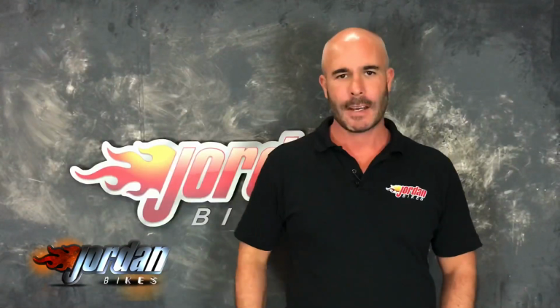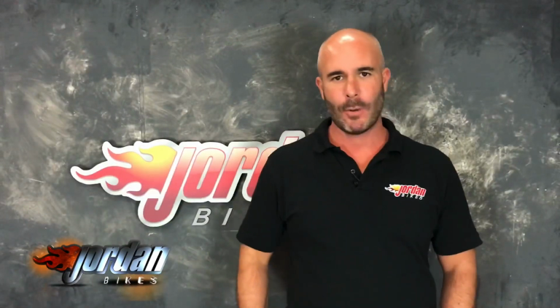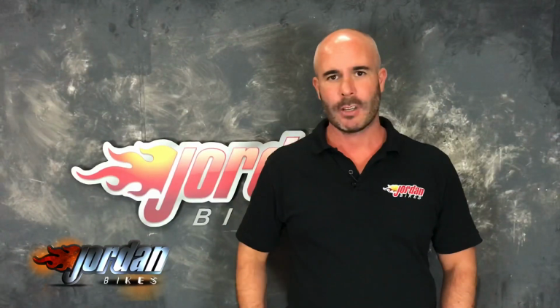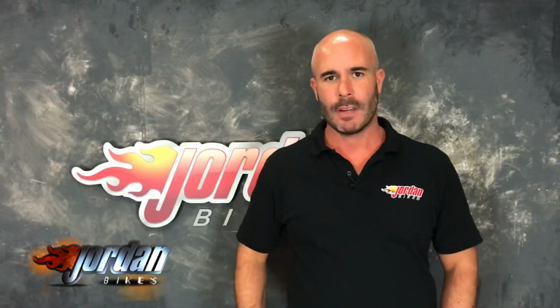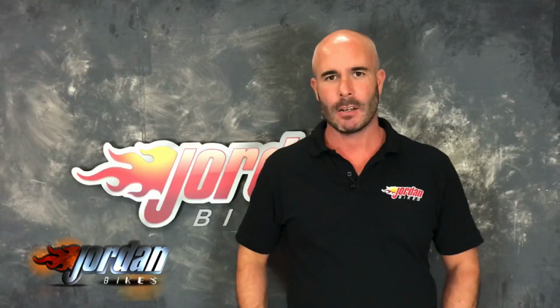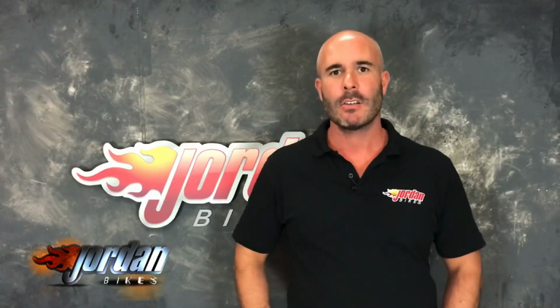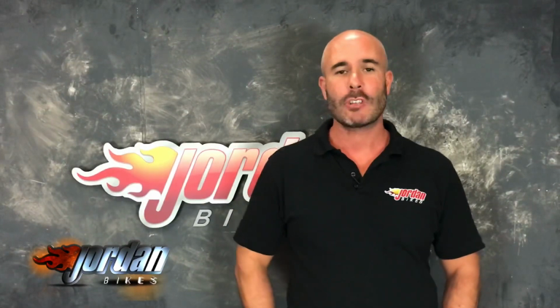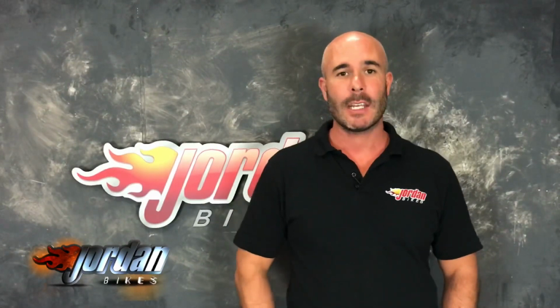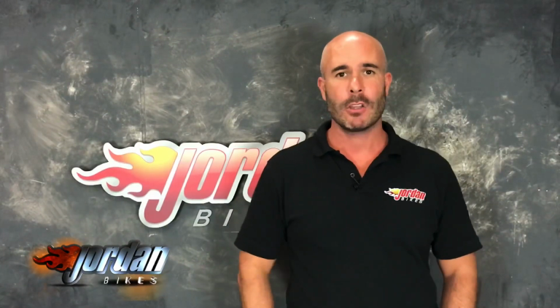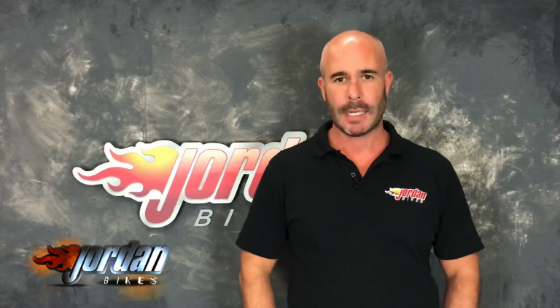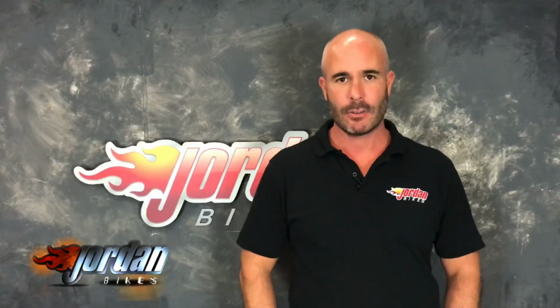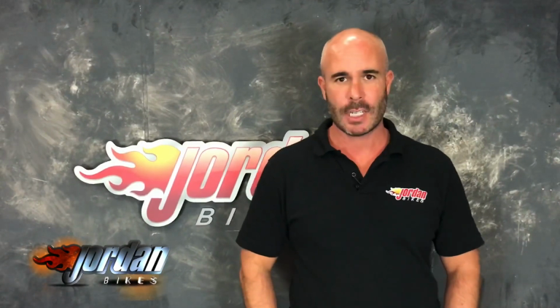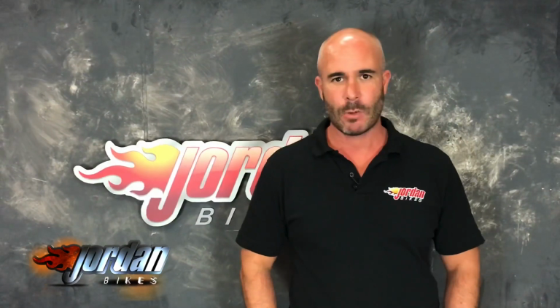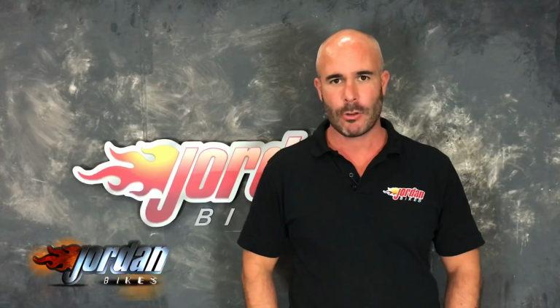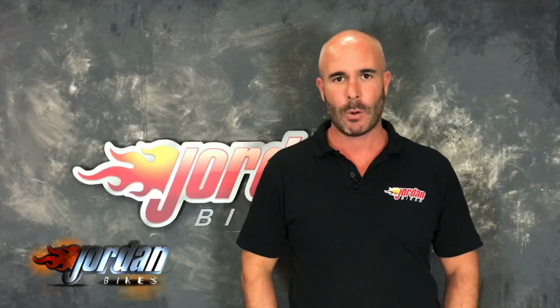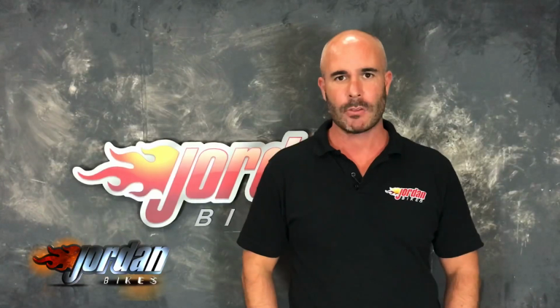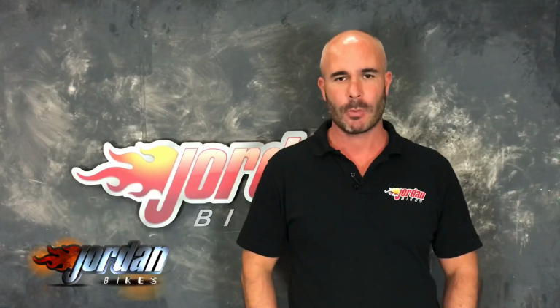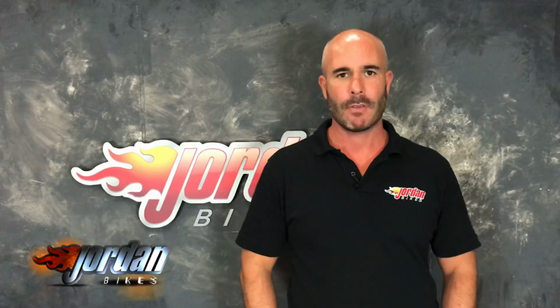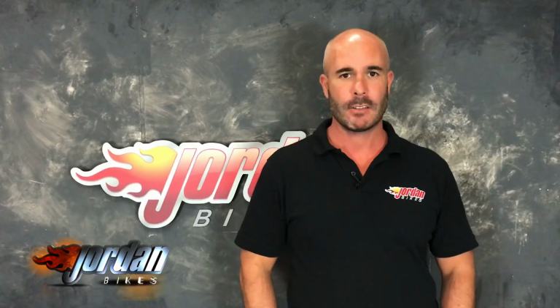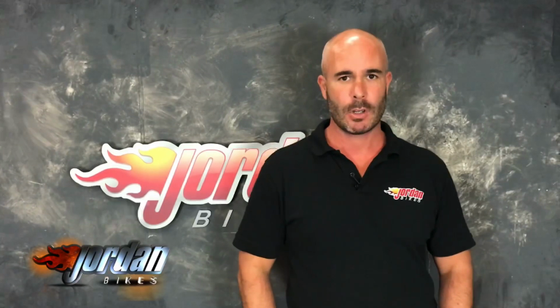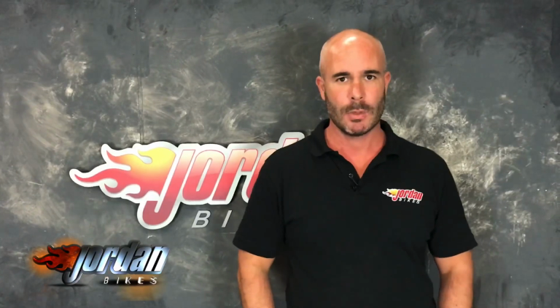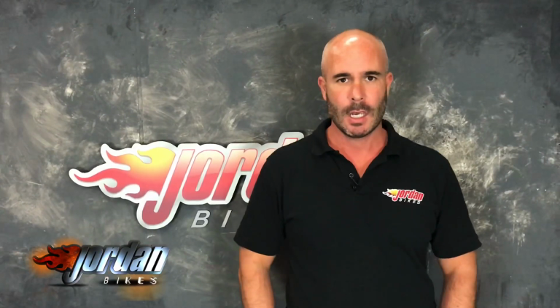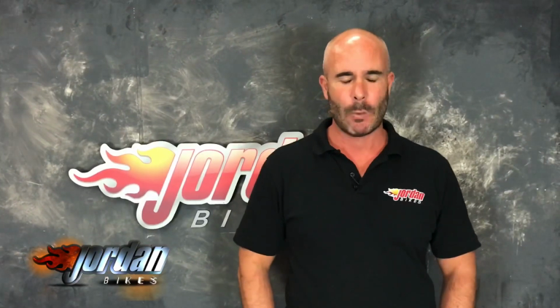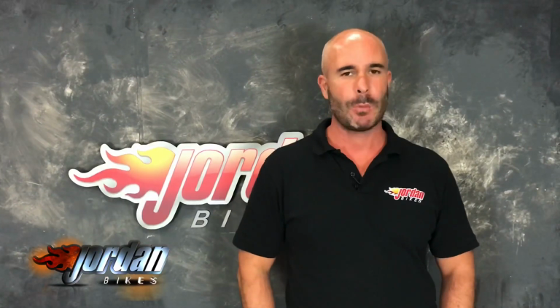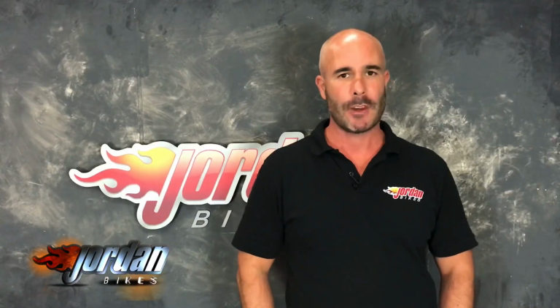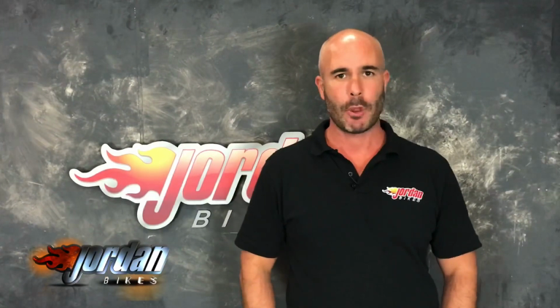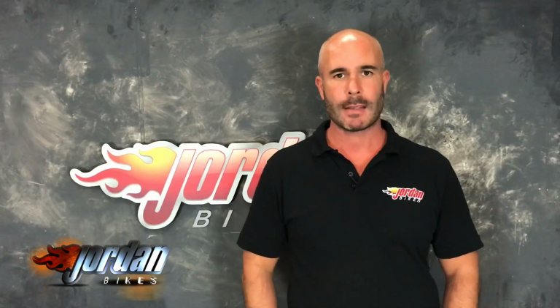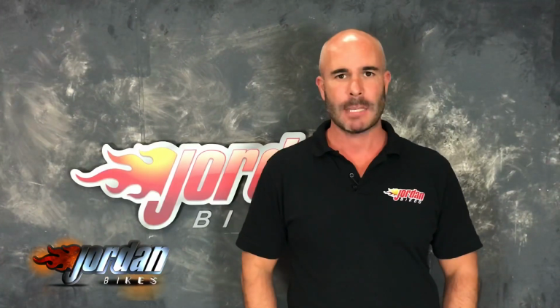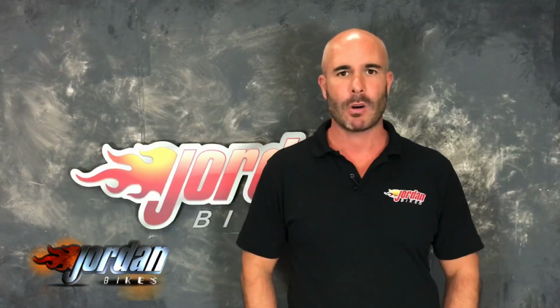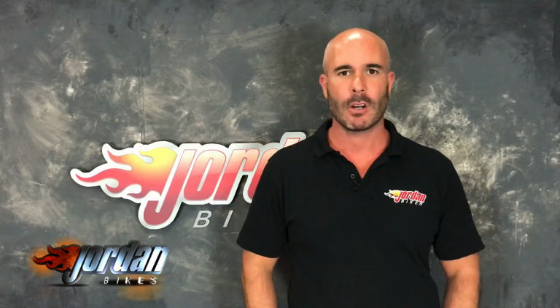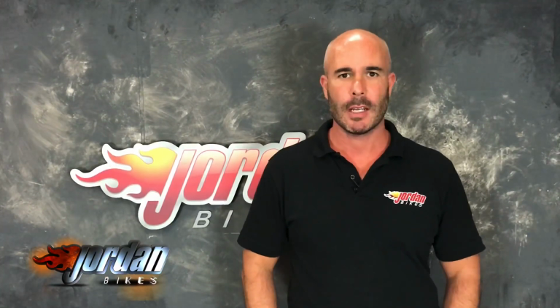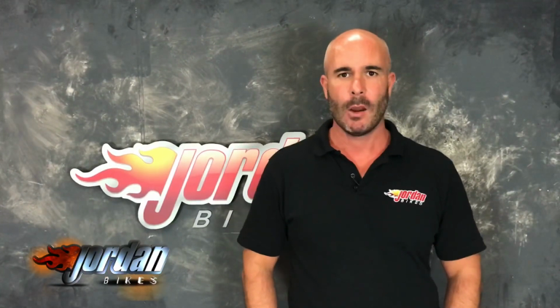Hi, I'm Nick. Thank you for watching the video. Just to let you know, the bike you've just seen will go through our workshop with a fine tooth comb, and we will put a three-month parts and labour warranty on it.